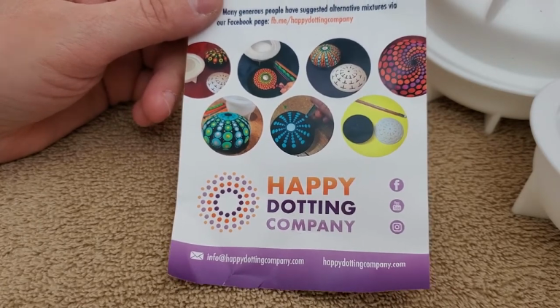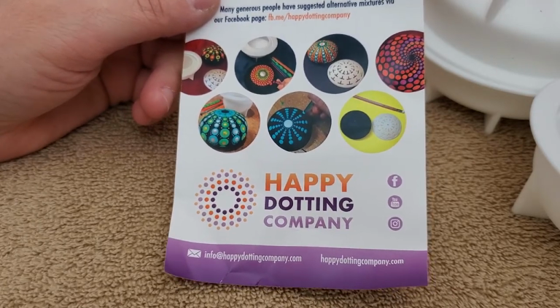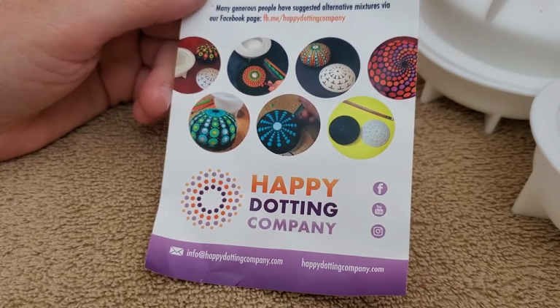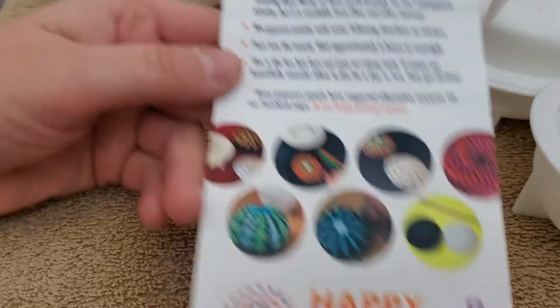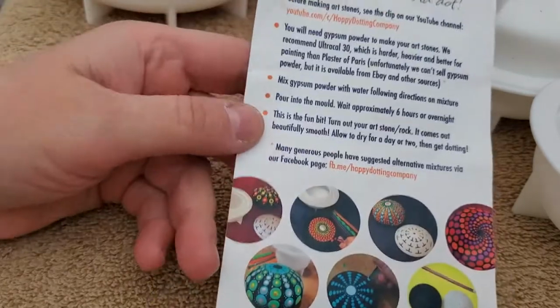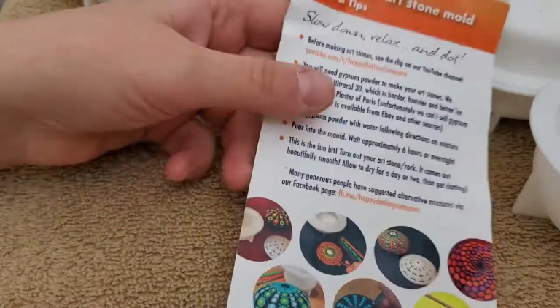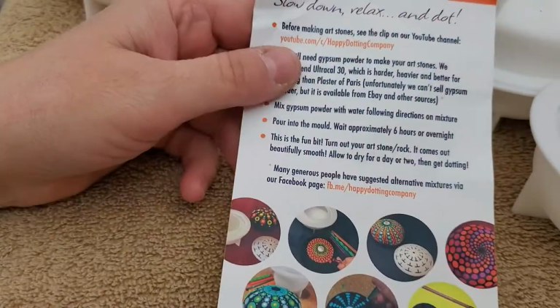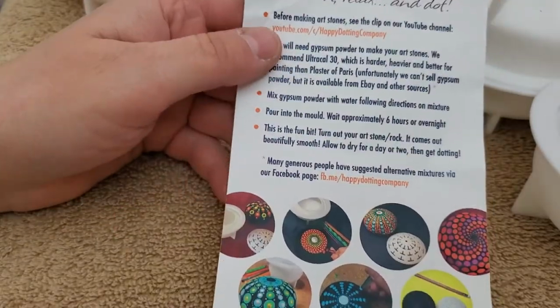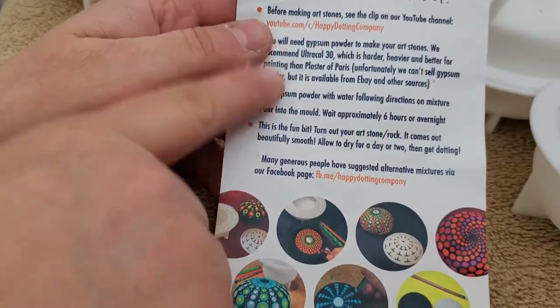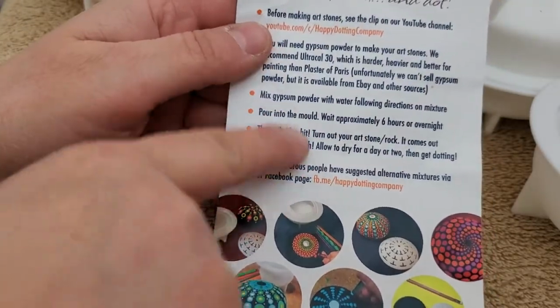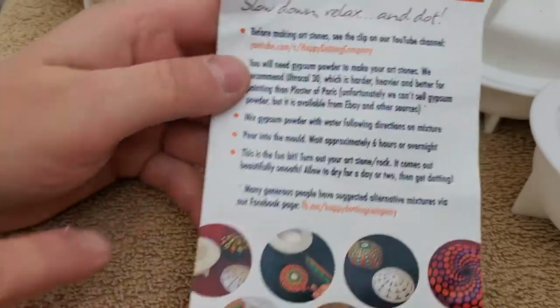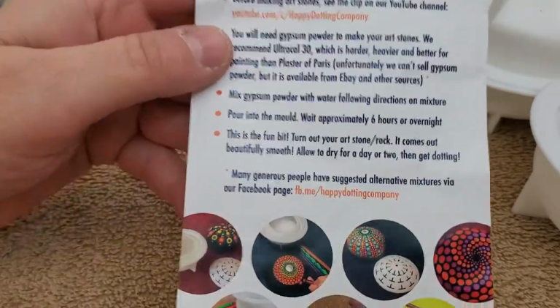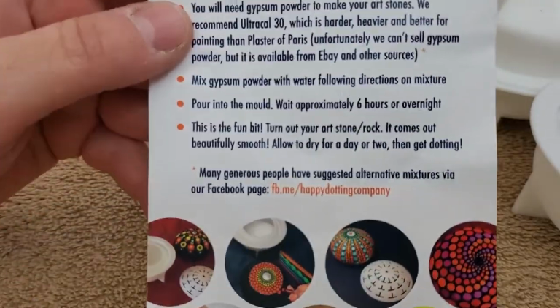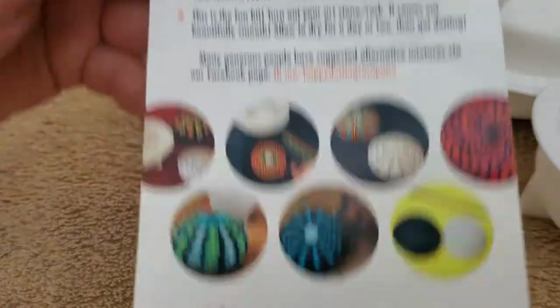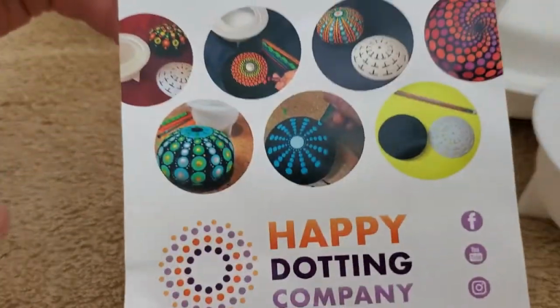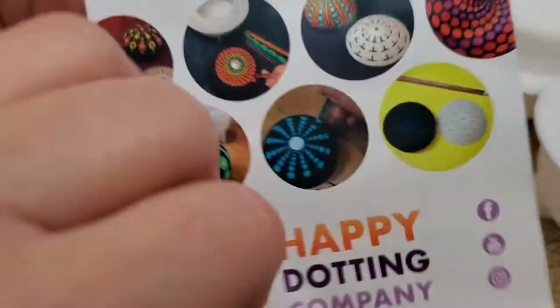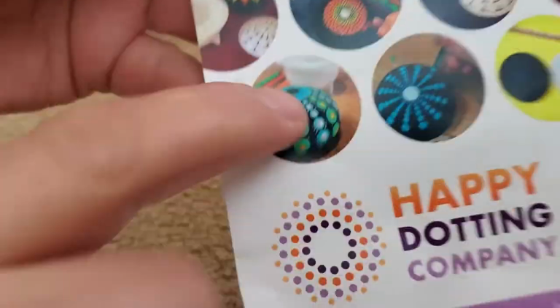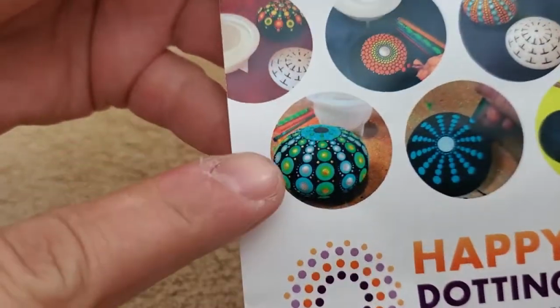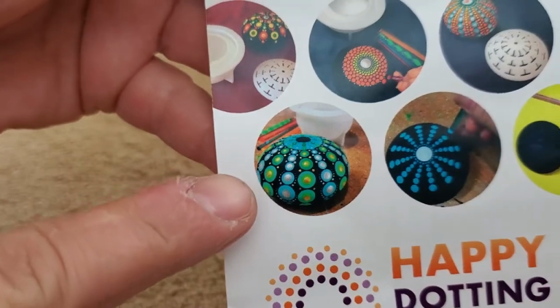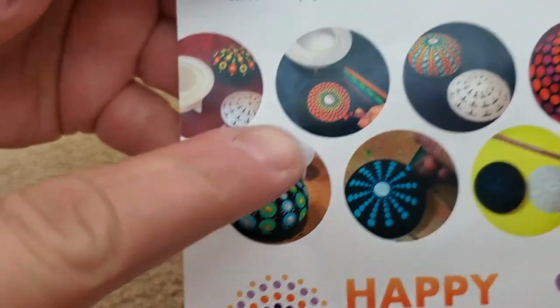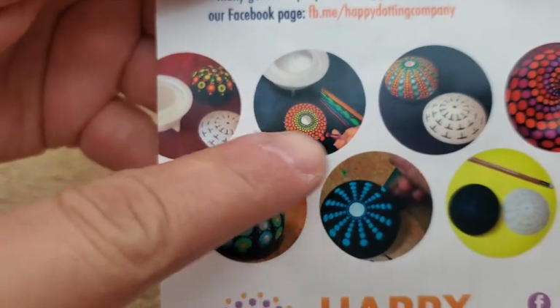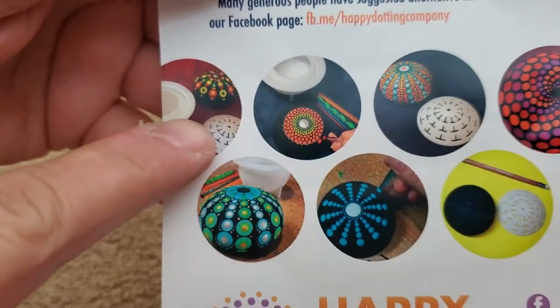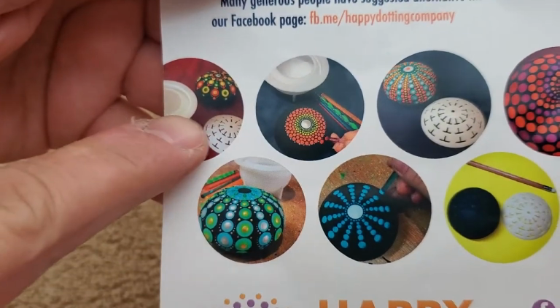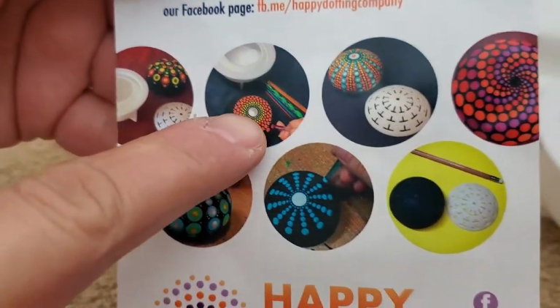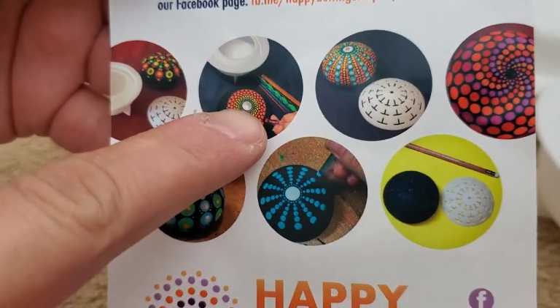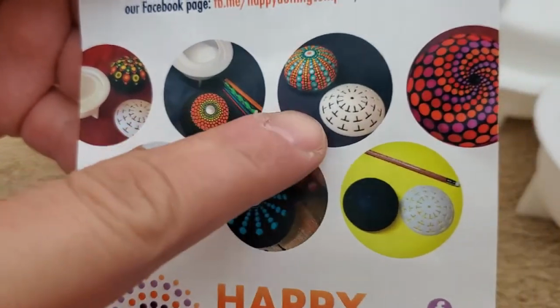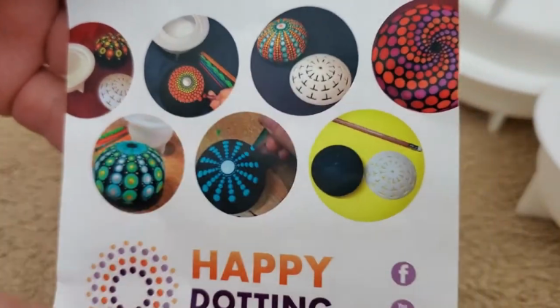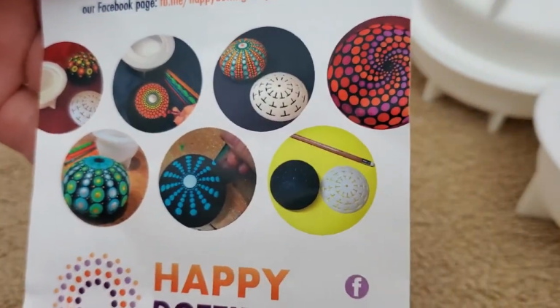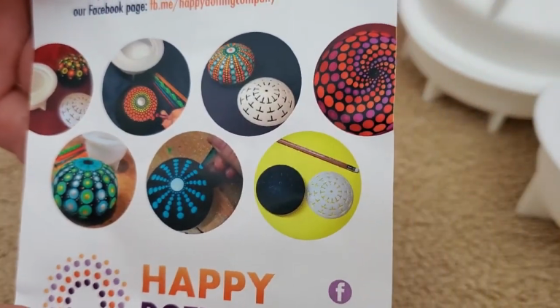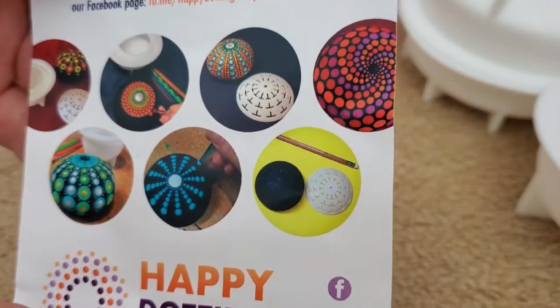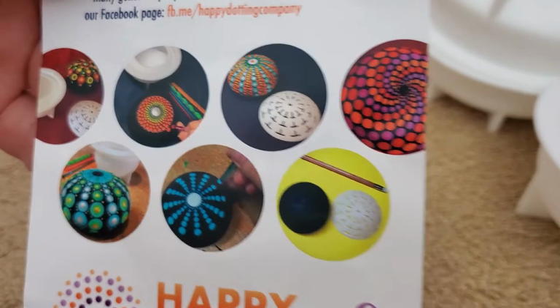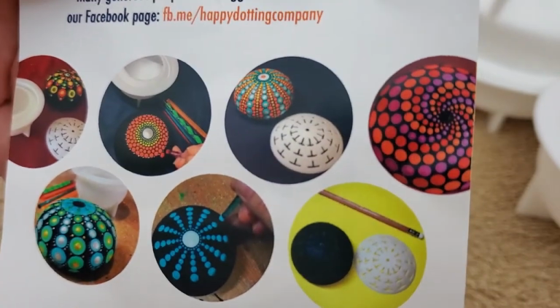So these are some instructions on how to create stuff. Look at this — so pretty, okay?